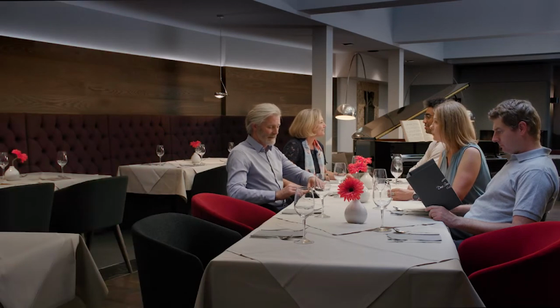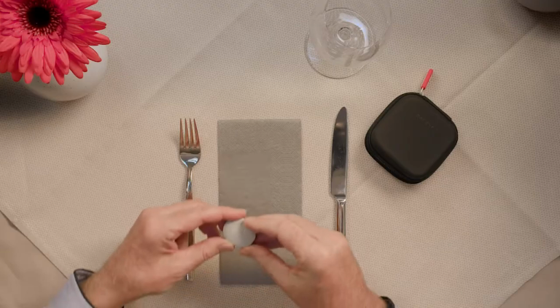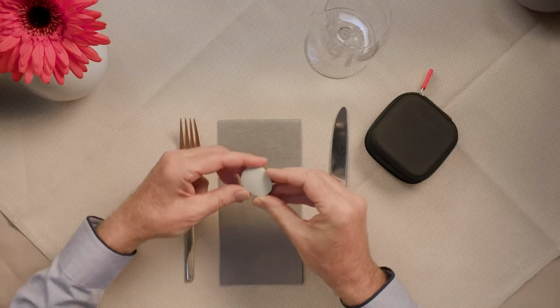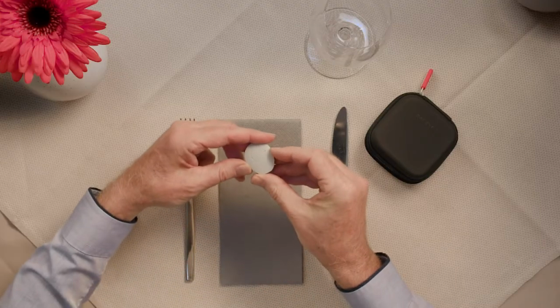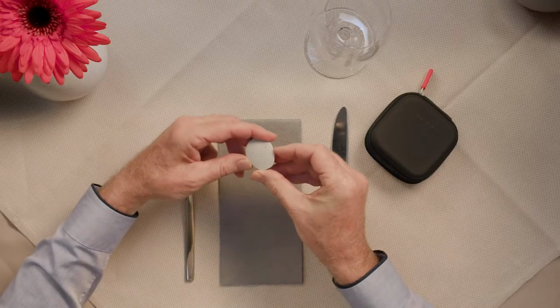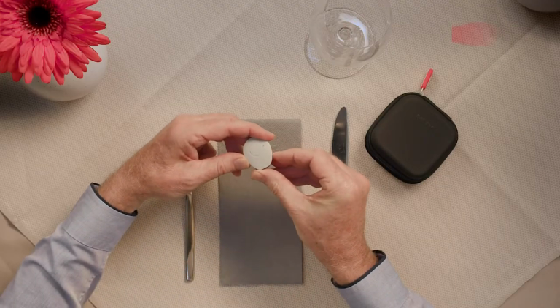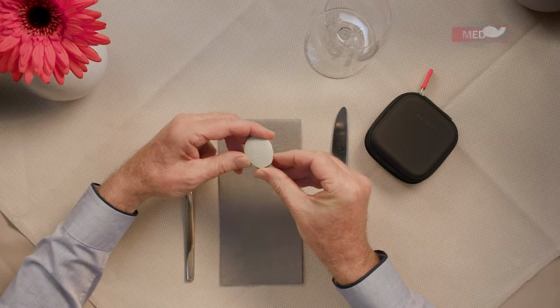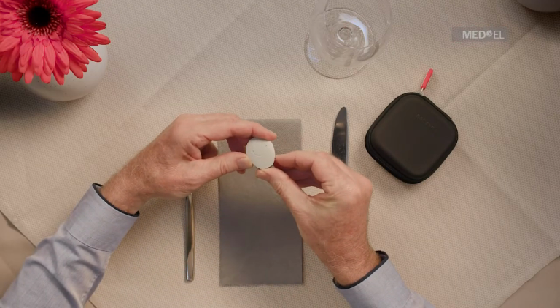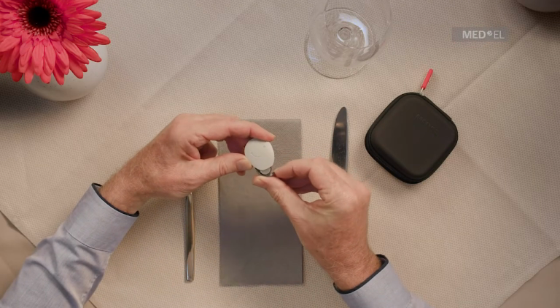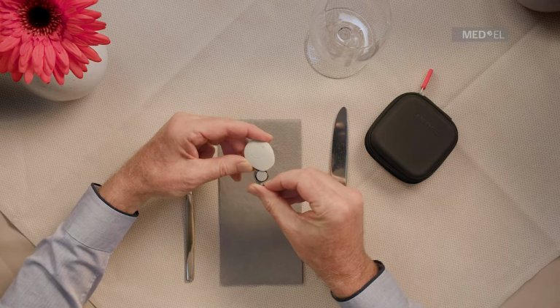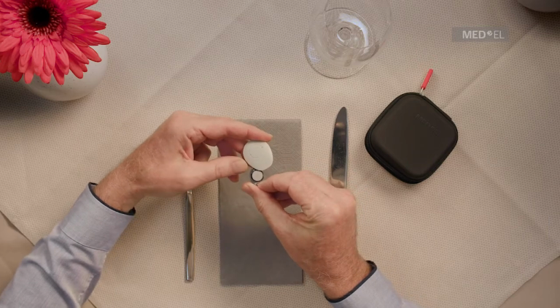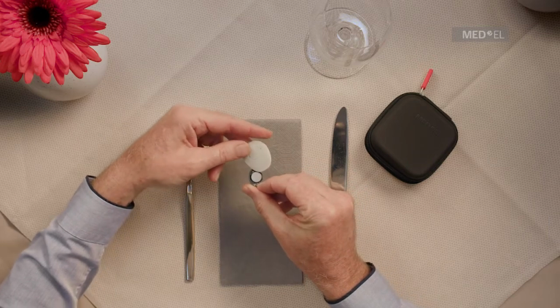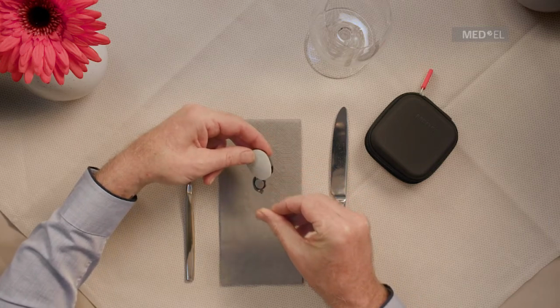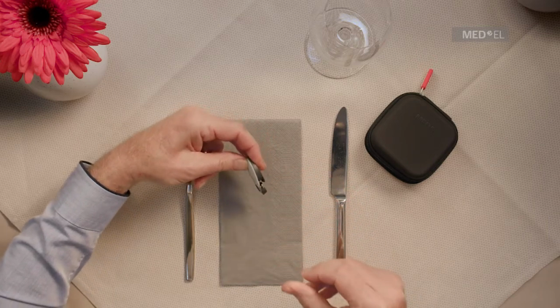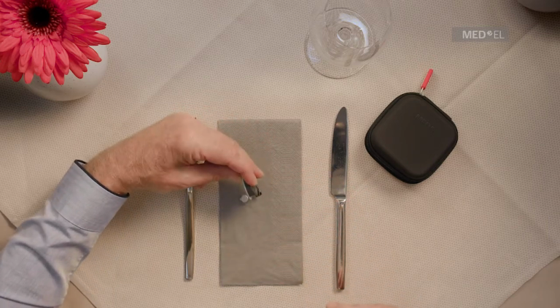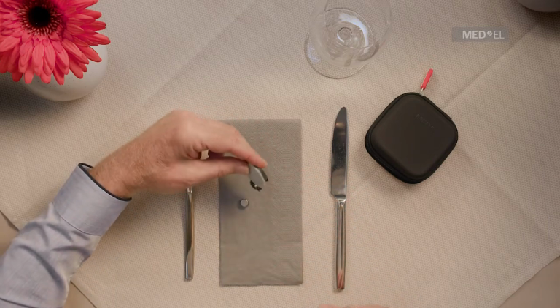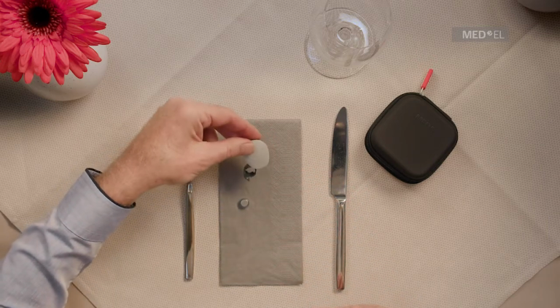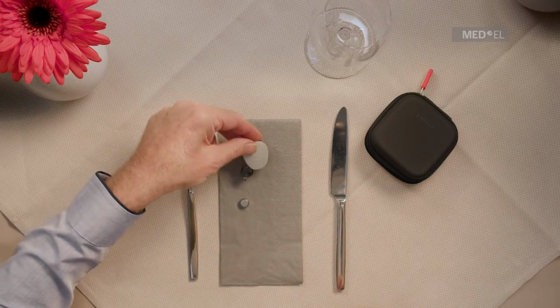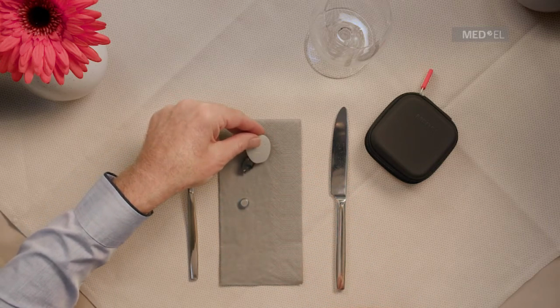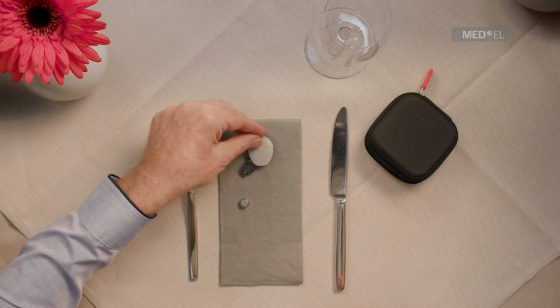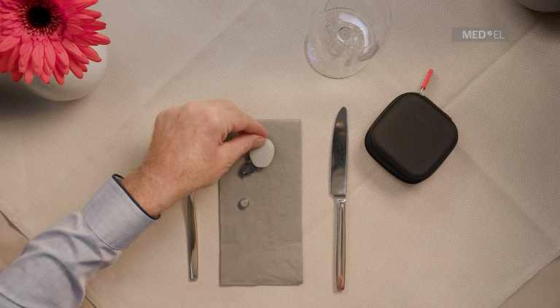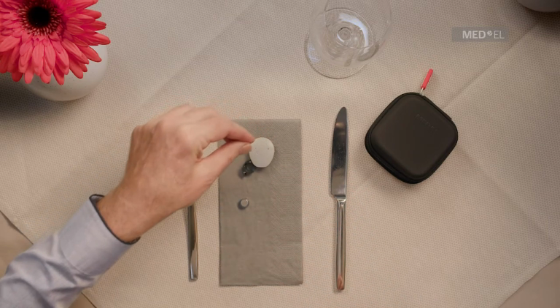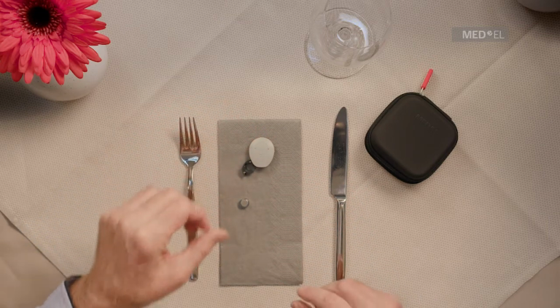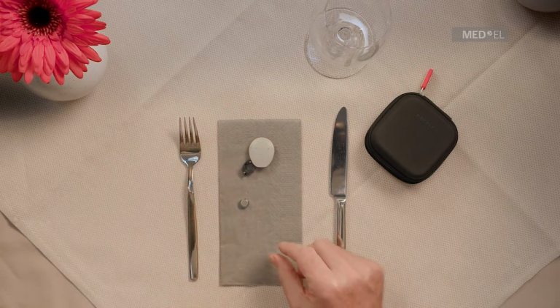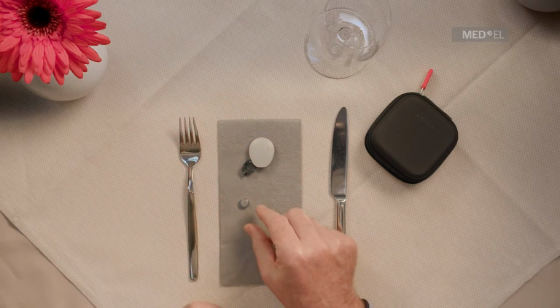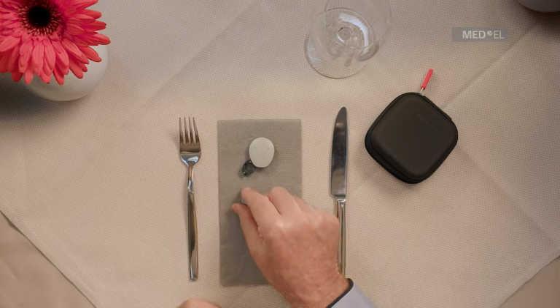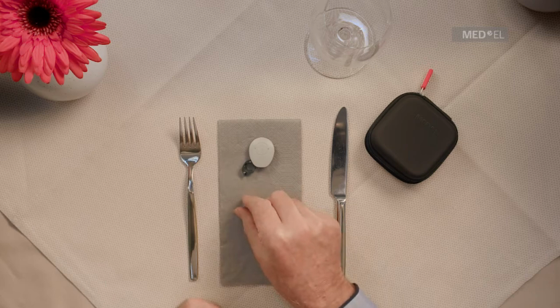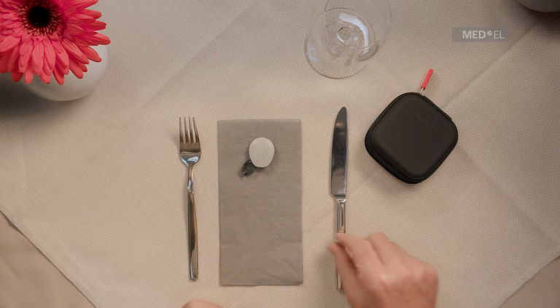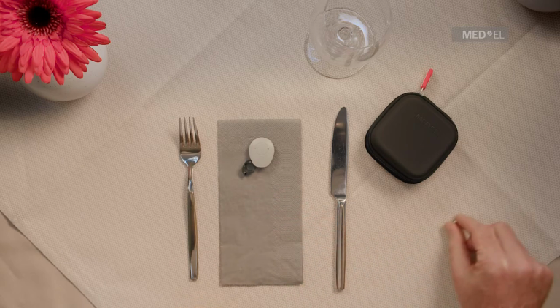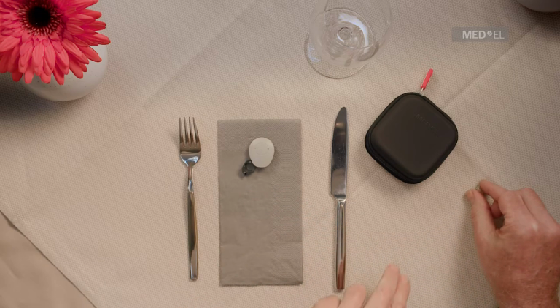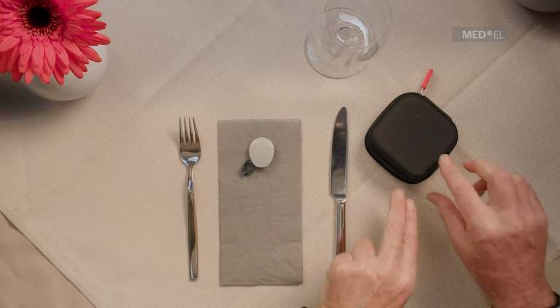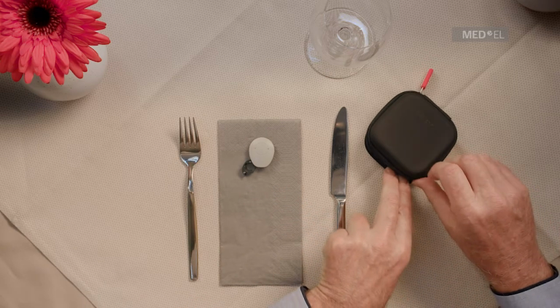To change the battery, pull on the raised lip to swing the battery compartment open sideways. Turn the audio processor upside down to let the old battery fall out.